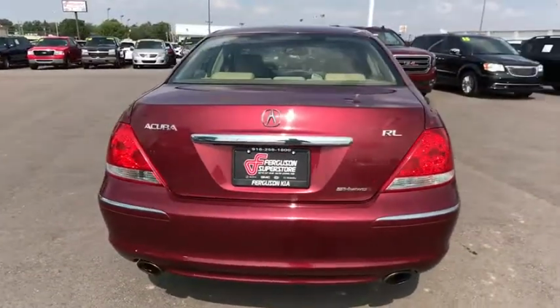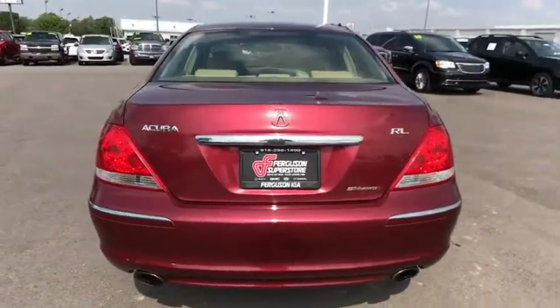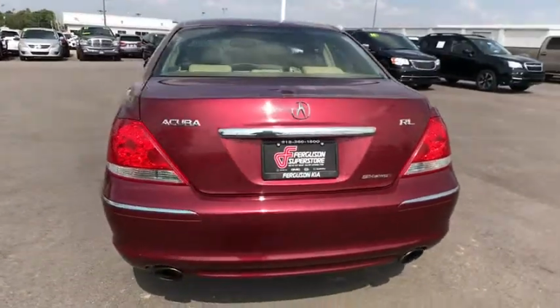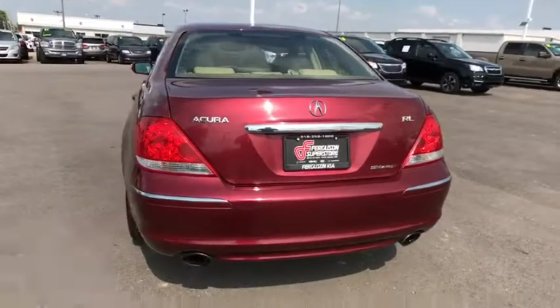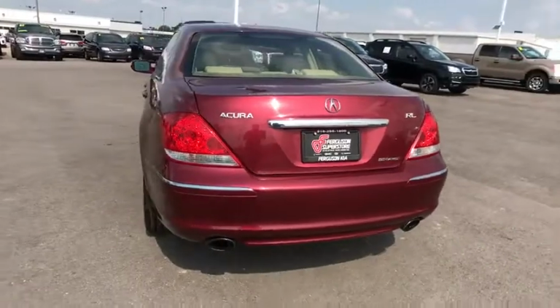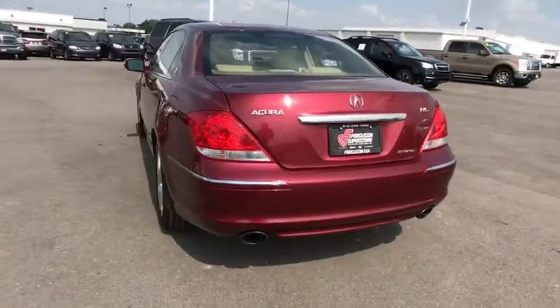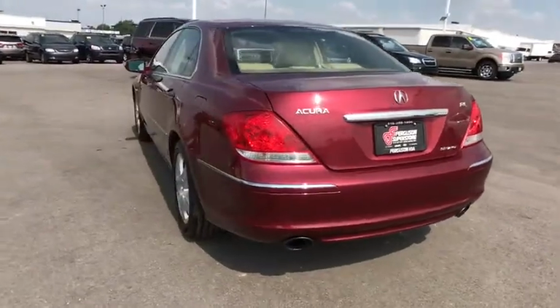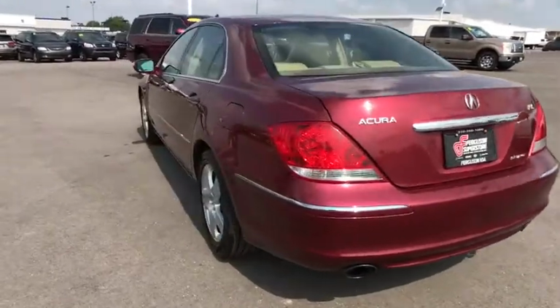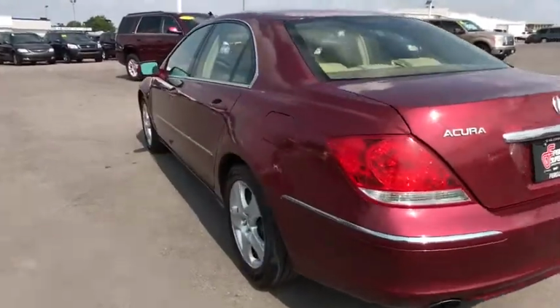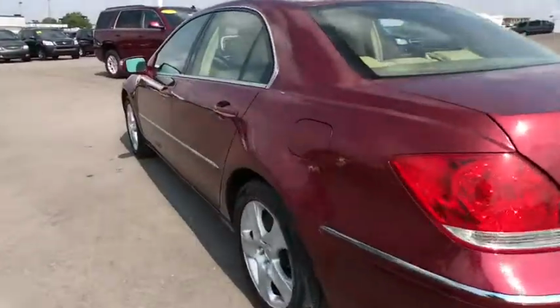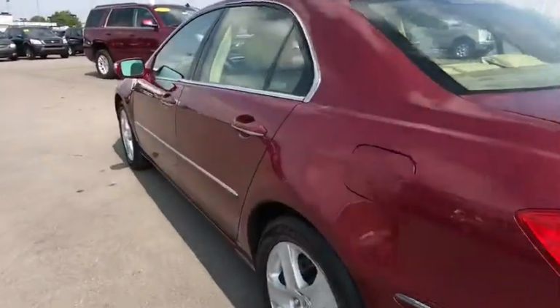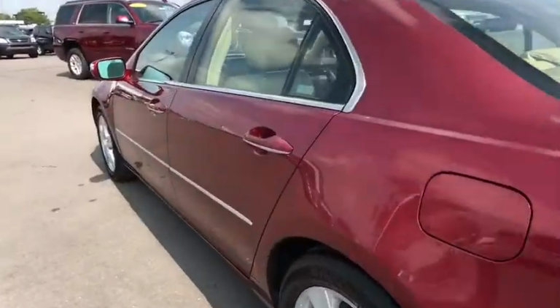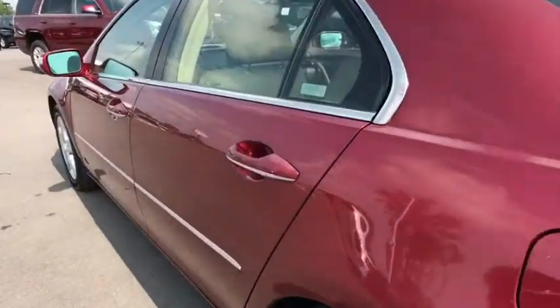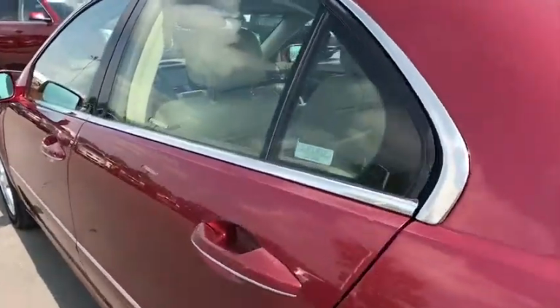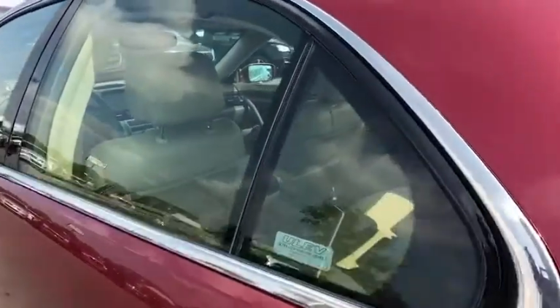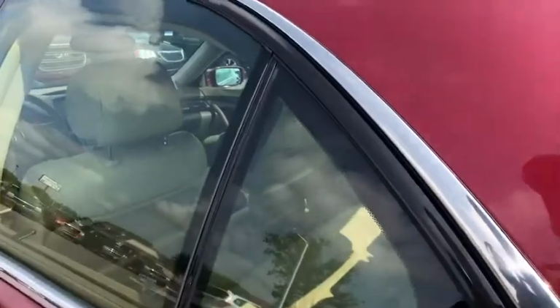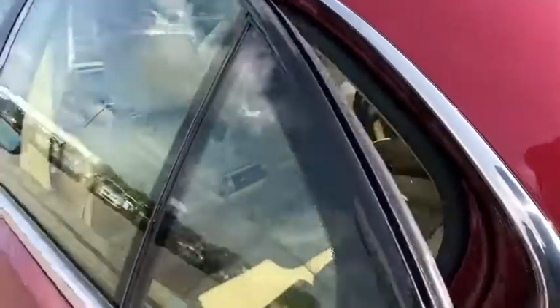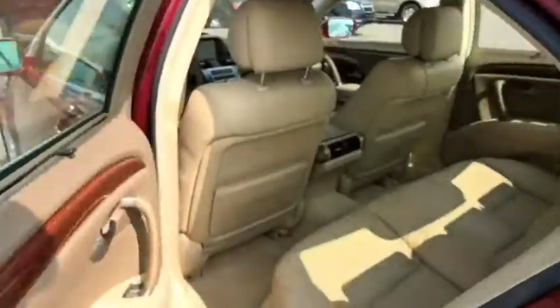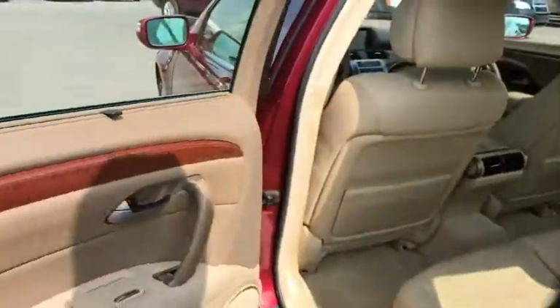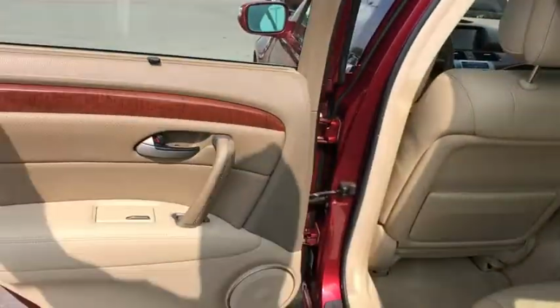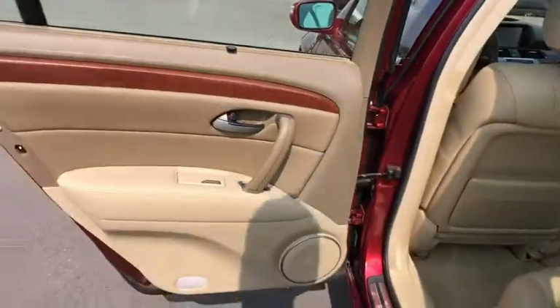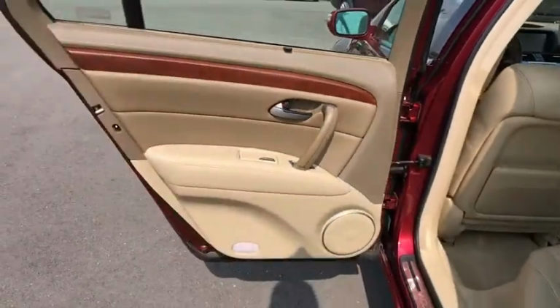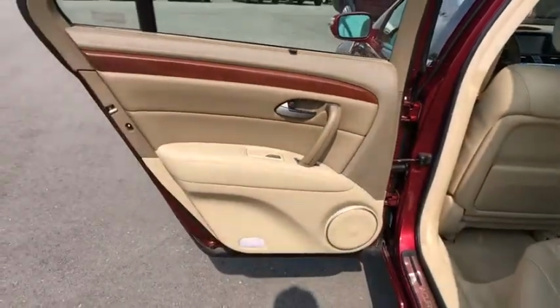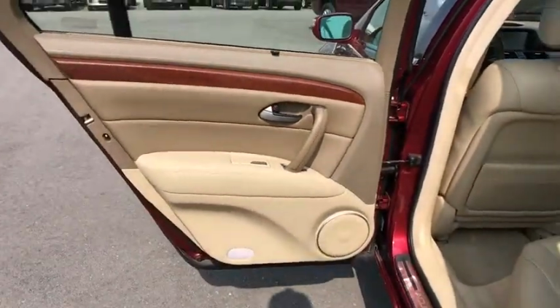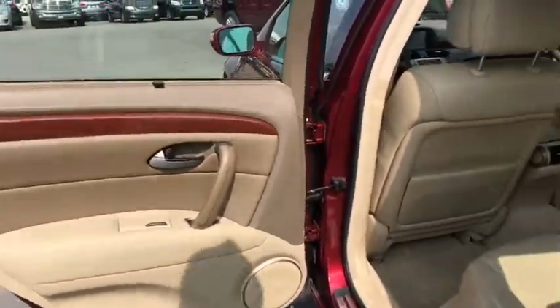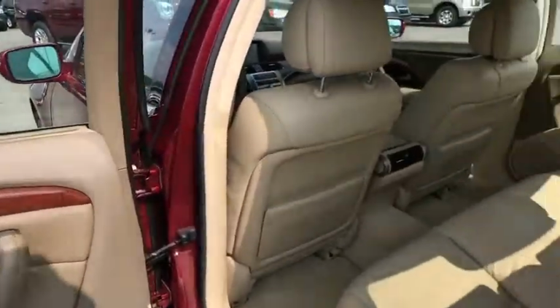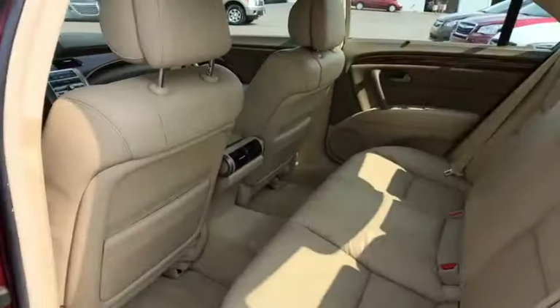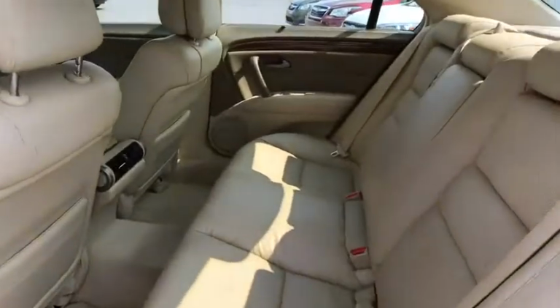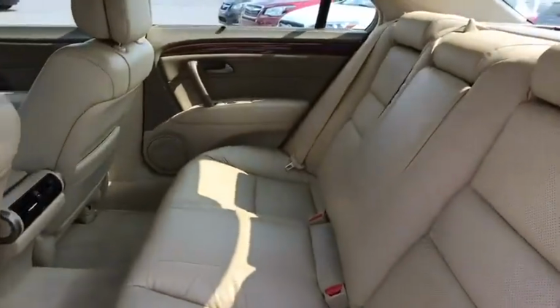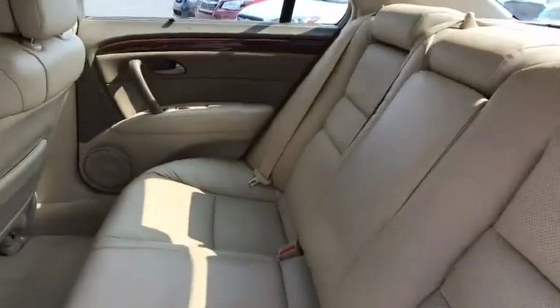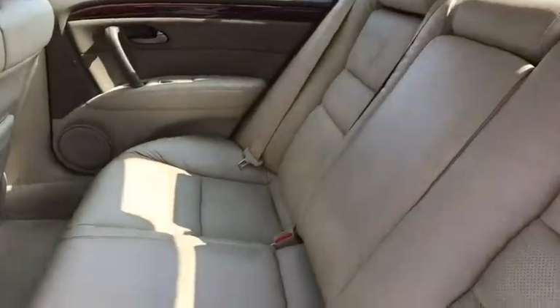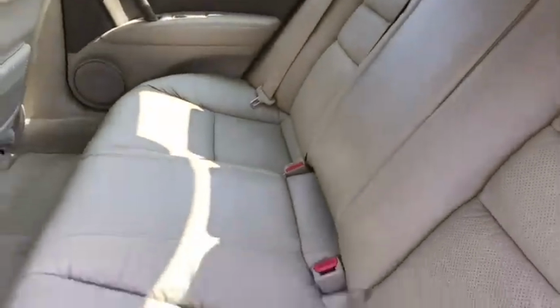Here are some of this vehicle's great options: traction control, CD changer, navigation system, backup camera, steering wheel audio controls, keyless entry, stability control, anti-lock braking system, all-wheel drive.